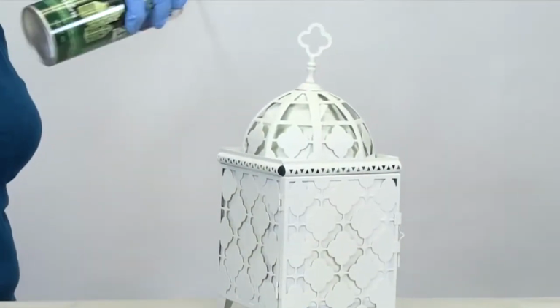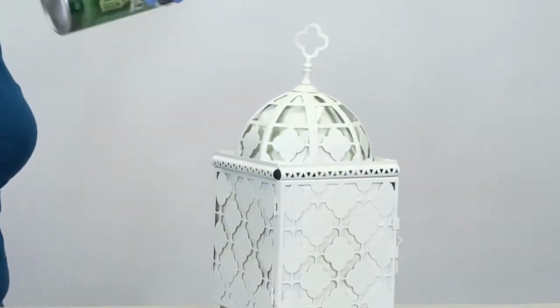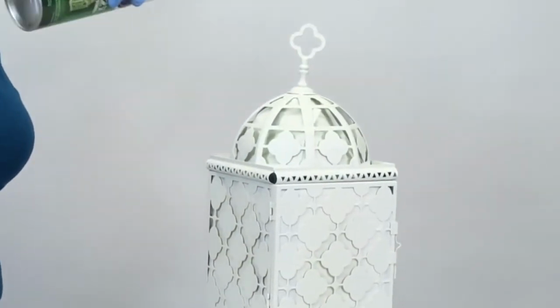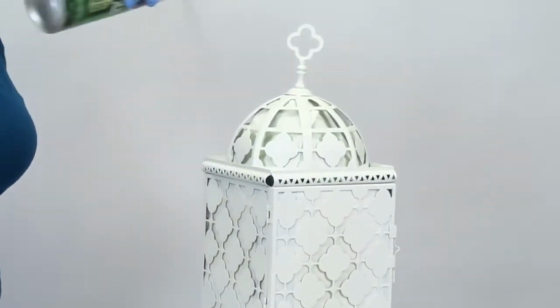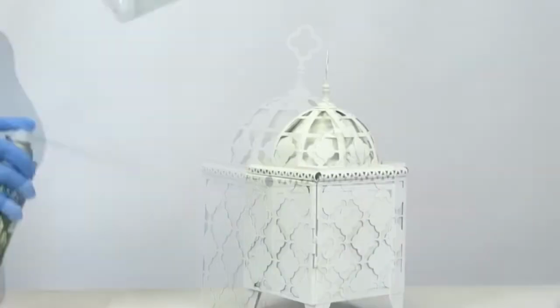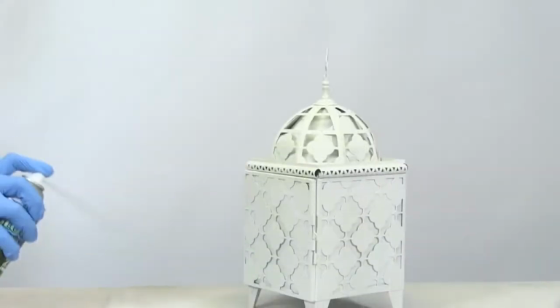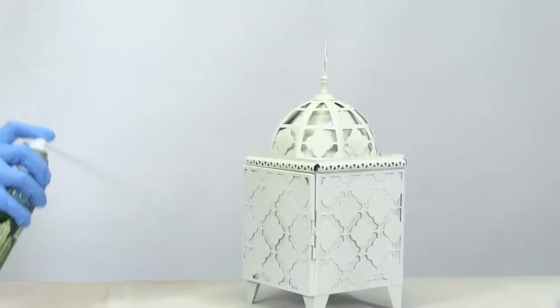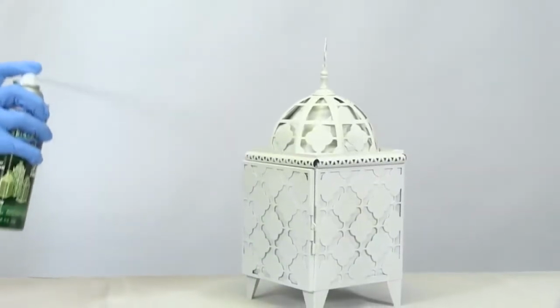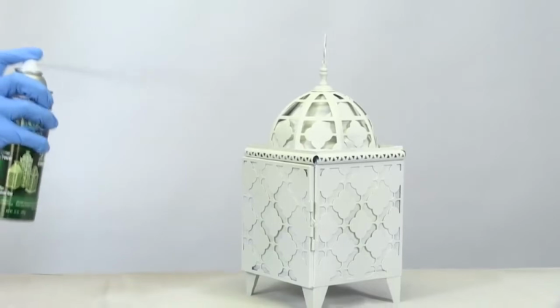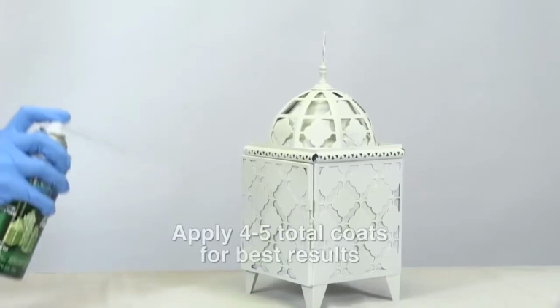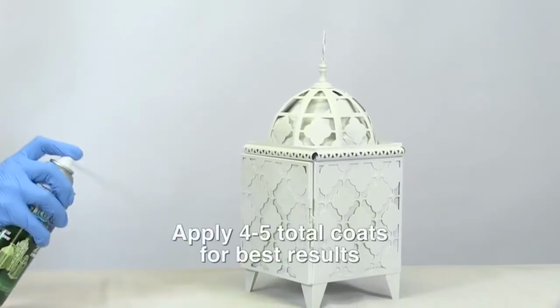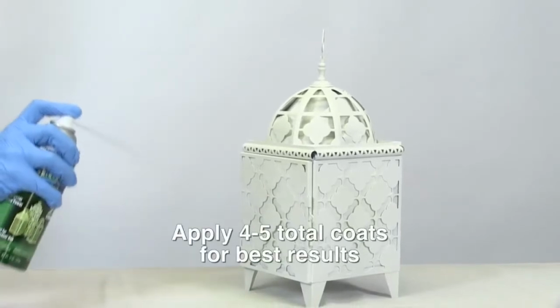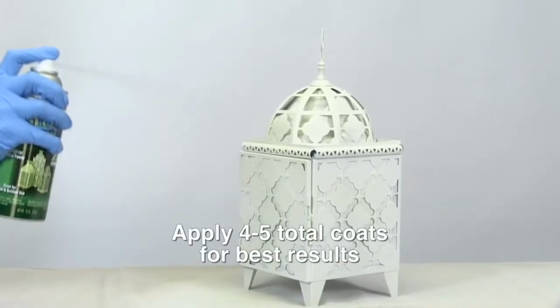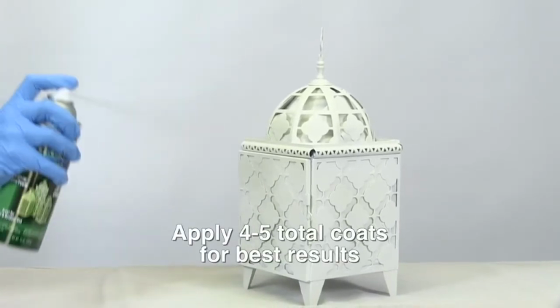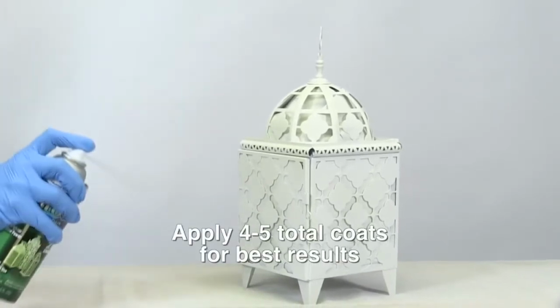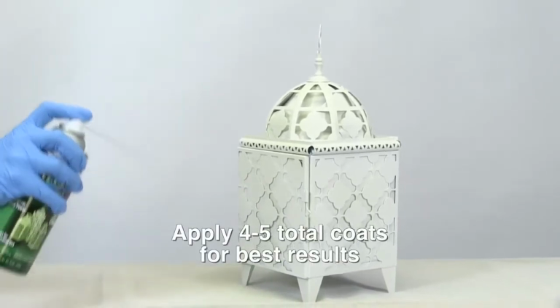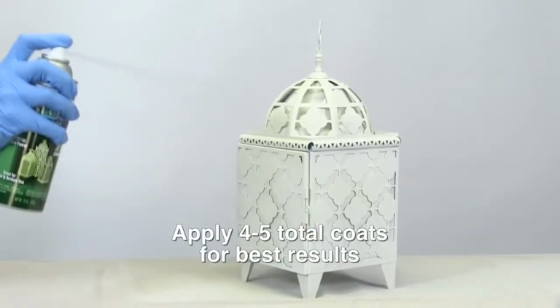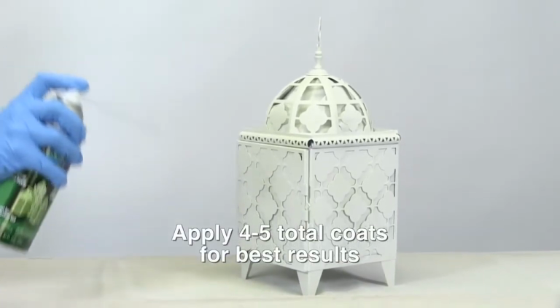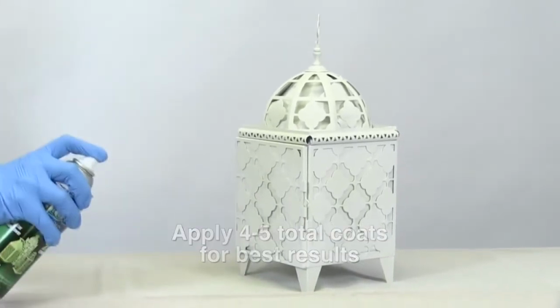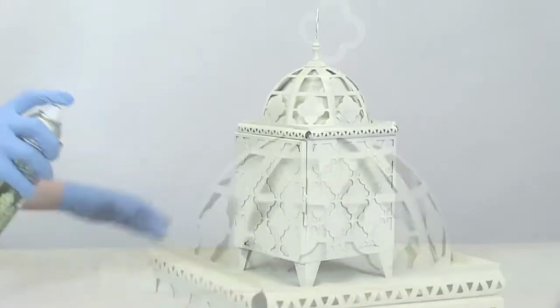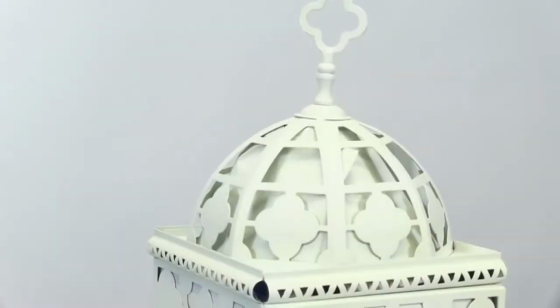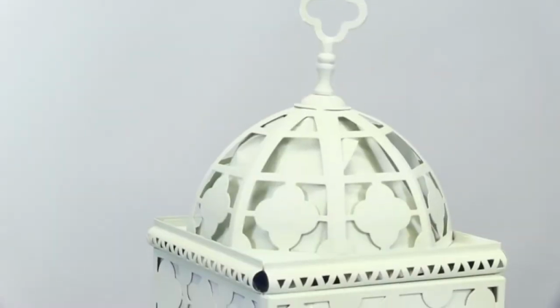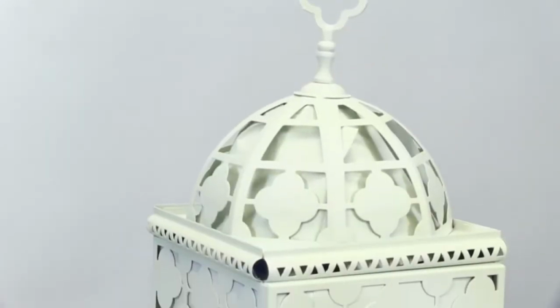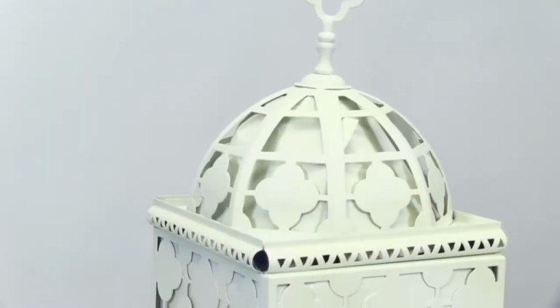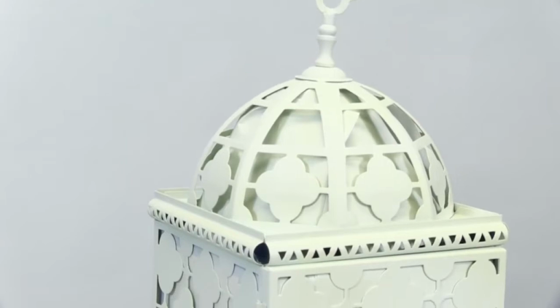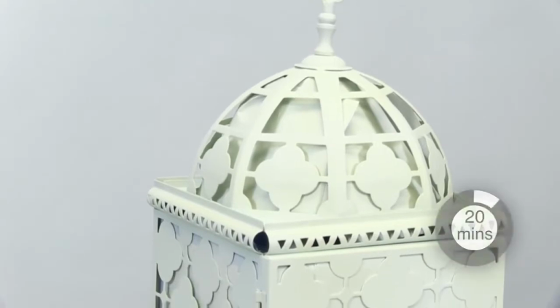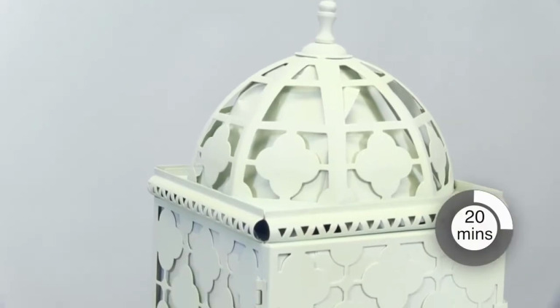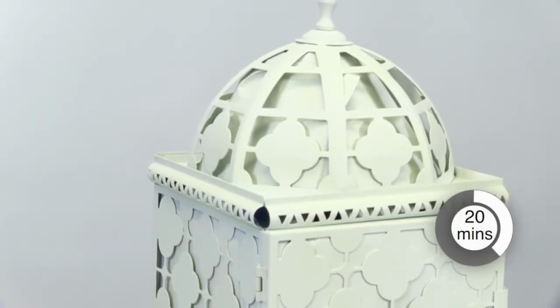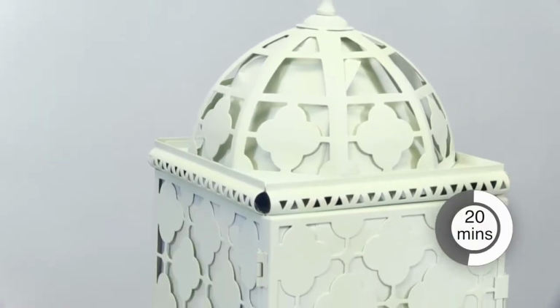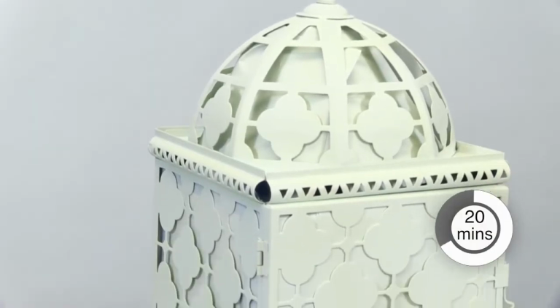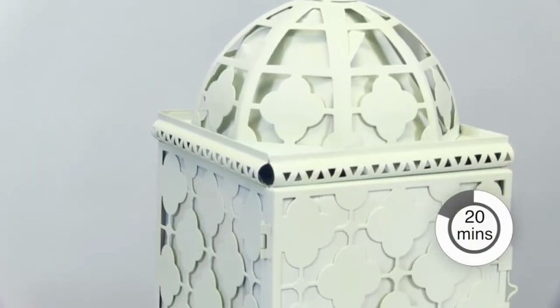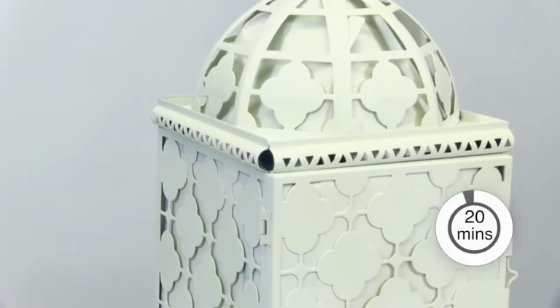The more of this paint you apply, the brighter it will glow. To achieve the best effect, spray on three or more light coats a few minutes apart. Next, allow your project to dry for at least 20 minutes.